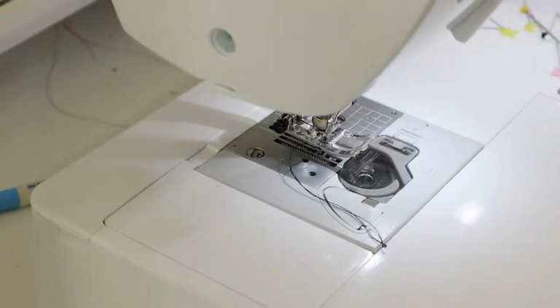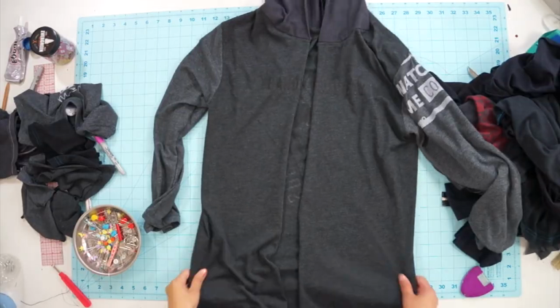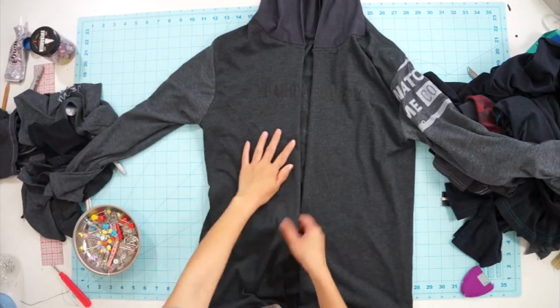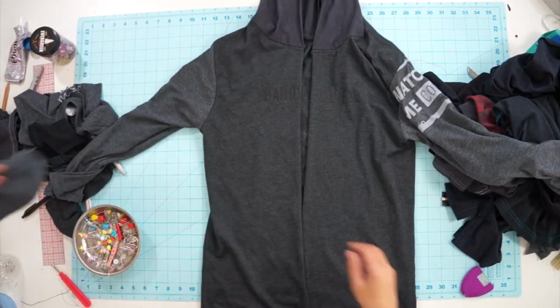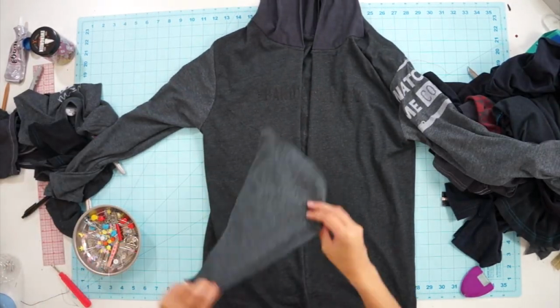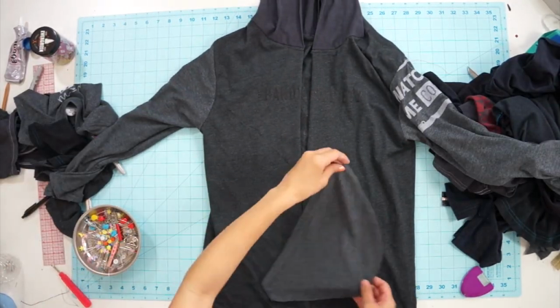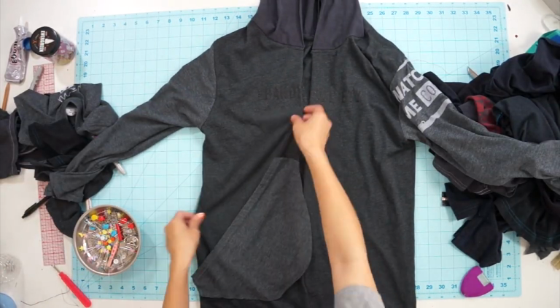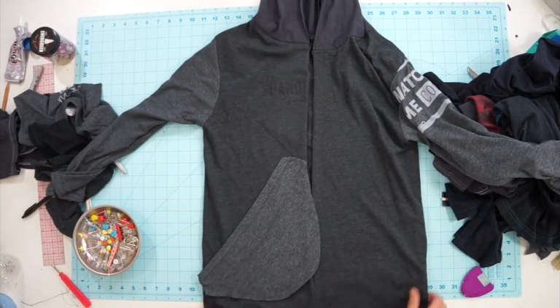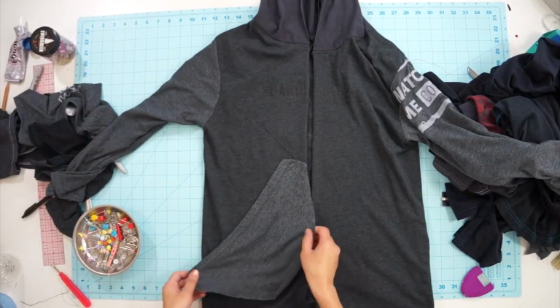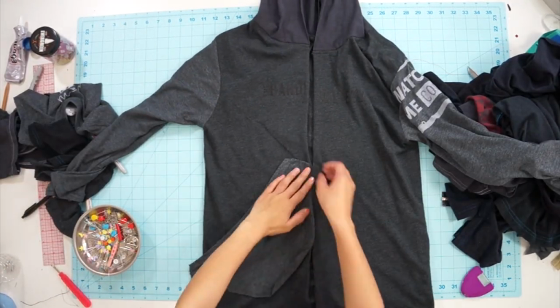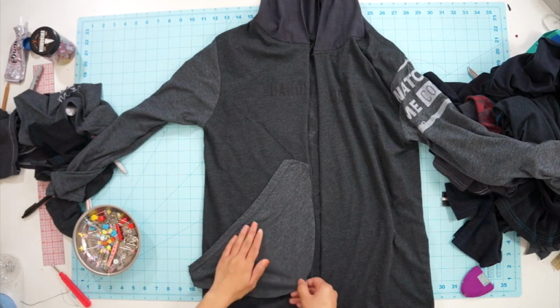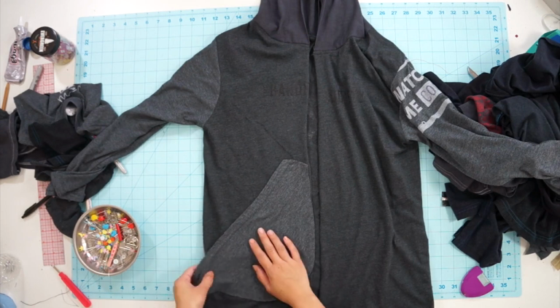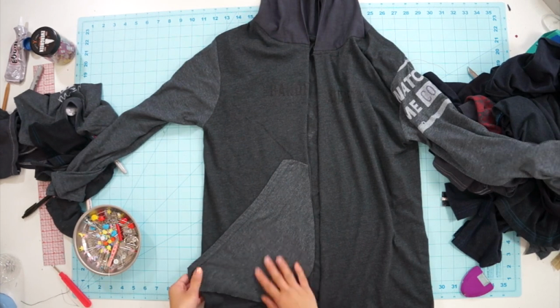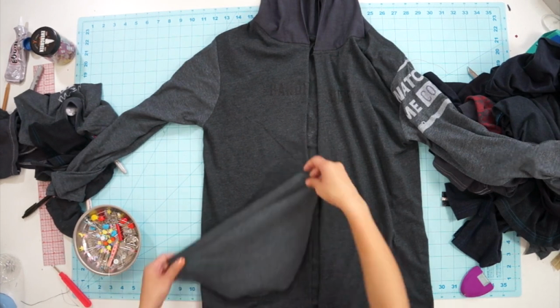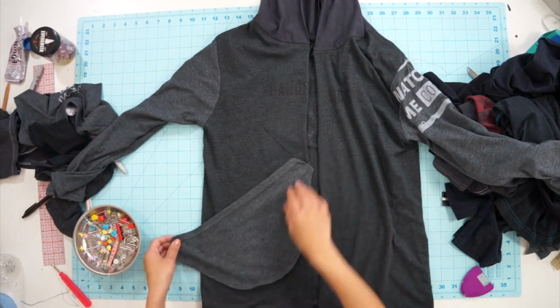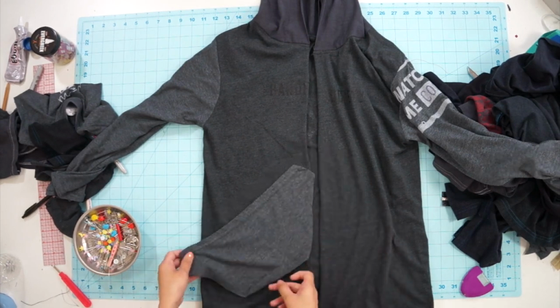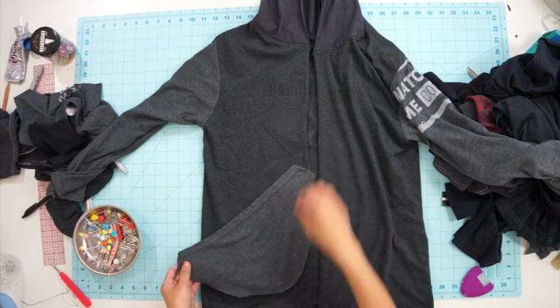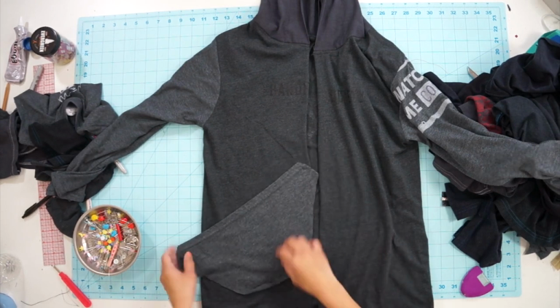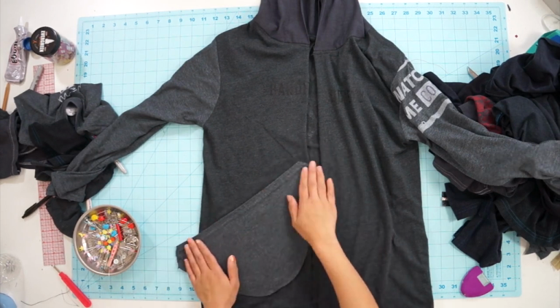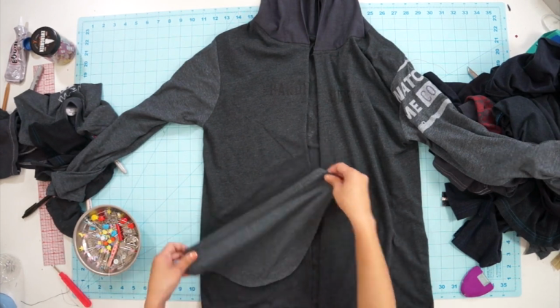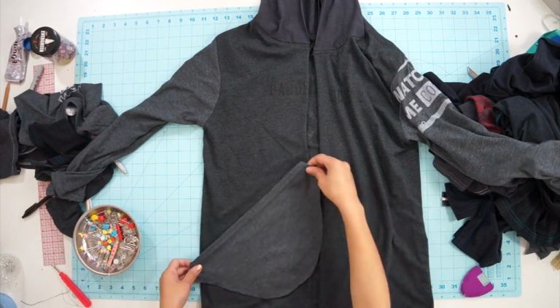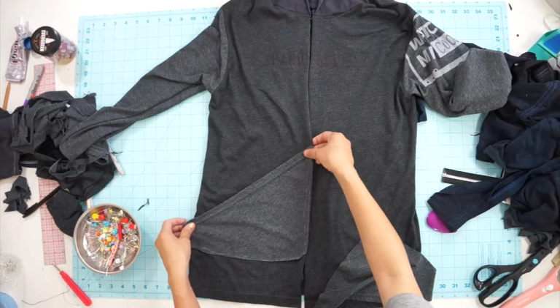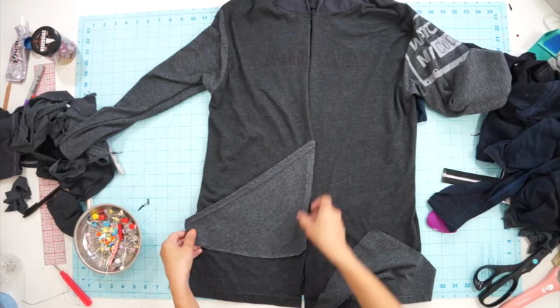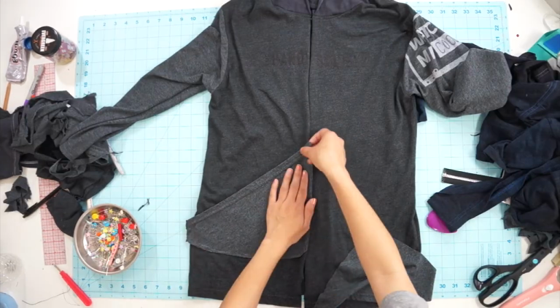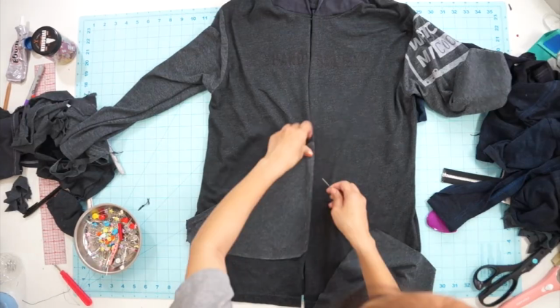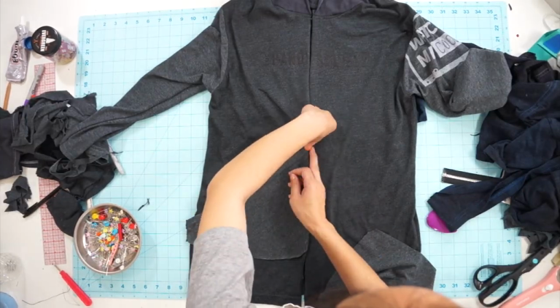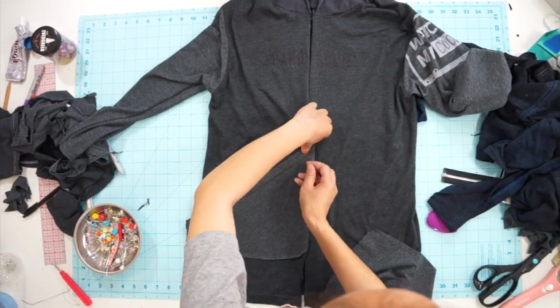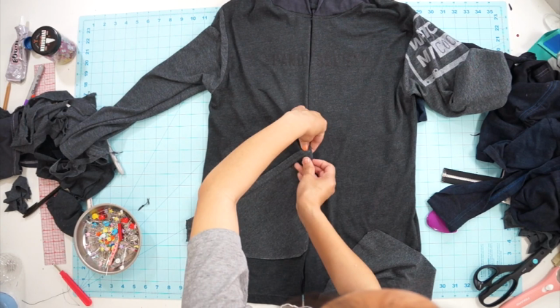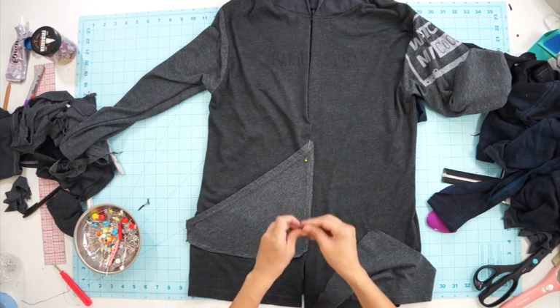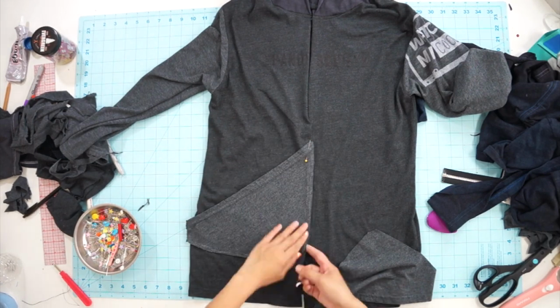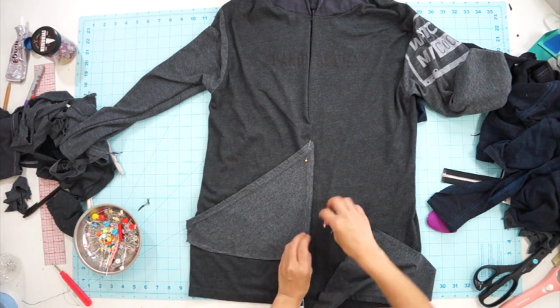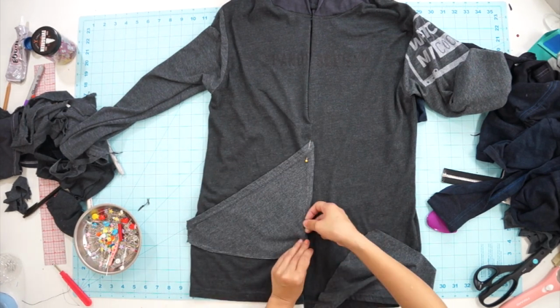I'll be using the leftover sleeves from one of the shirts as the pockets. Just decide where you want them to be placed, trim them to your desired shape, and topstitch them down.